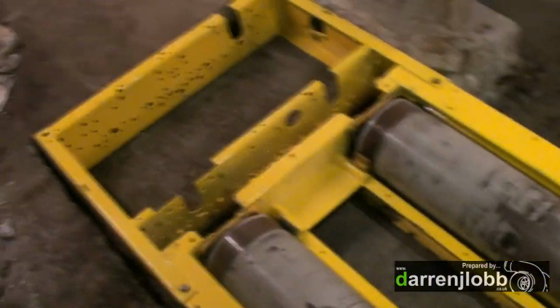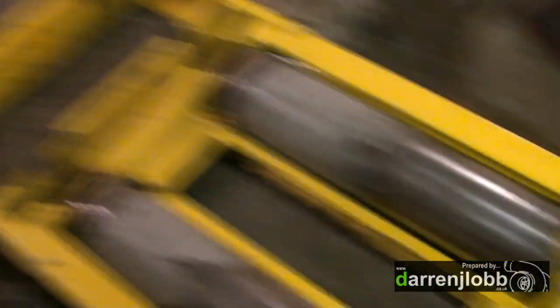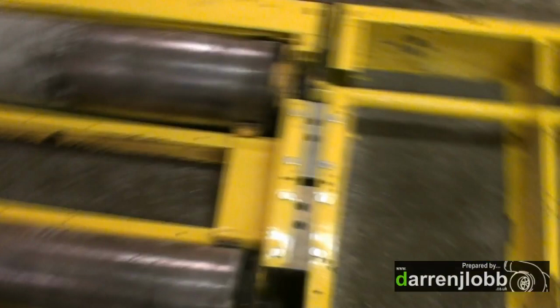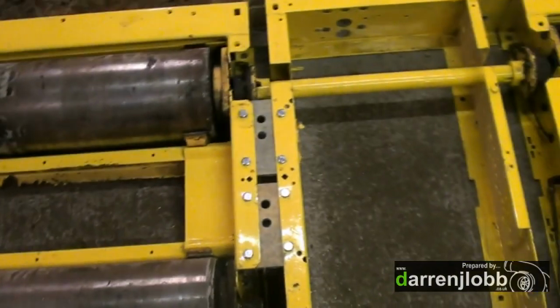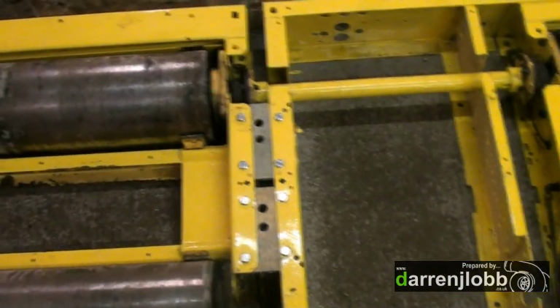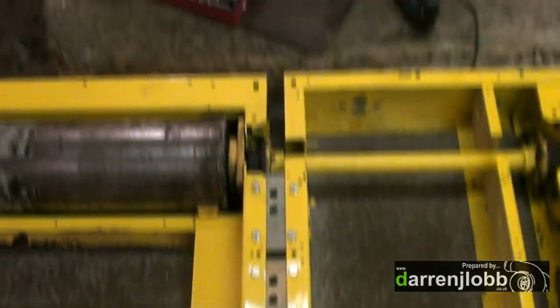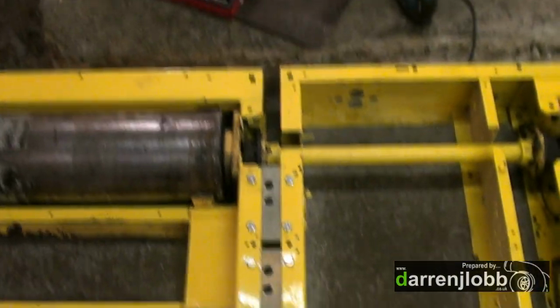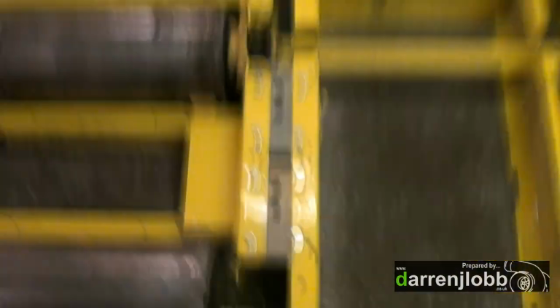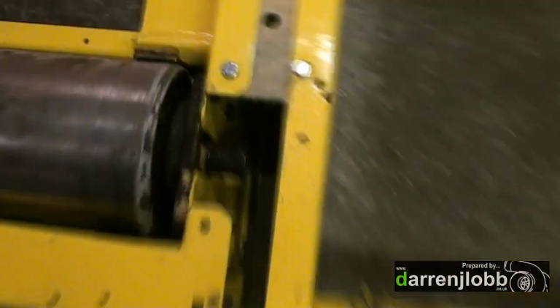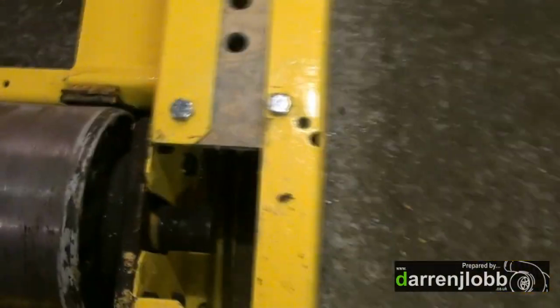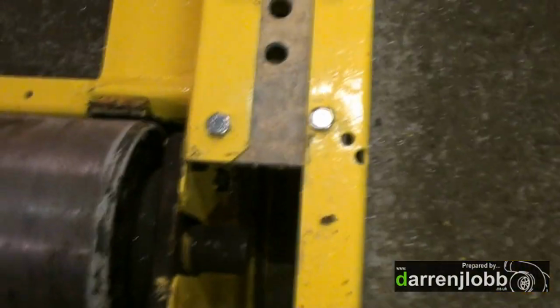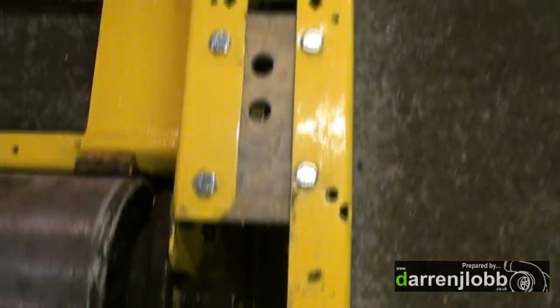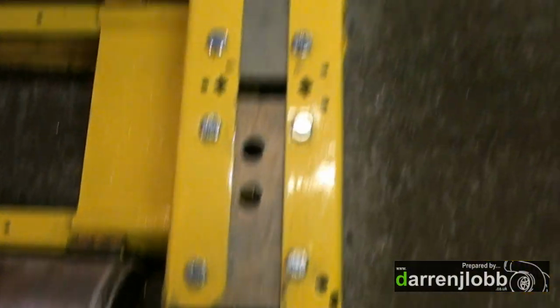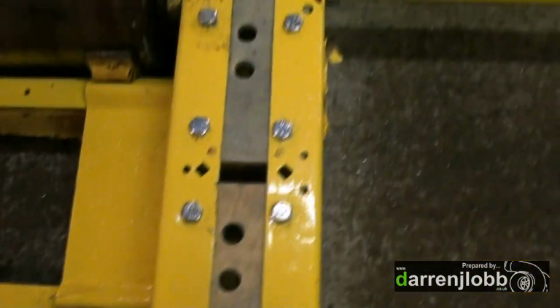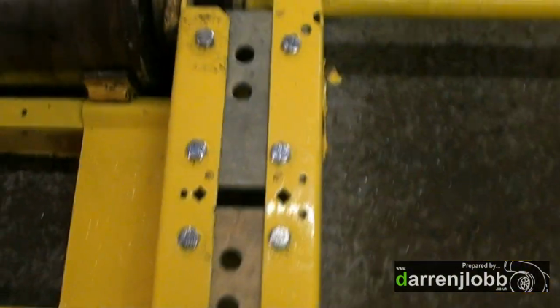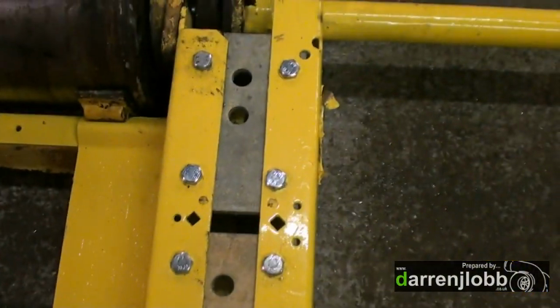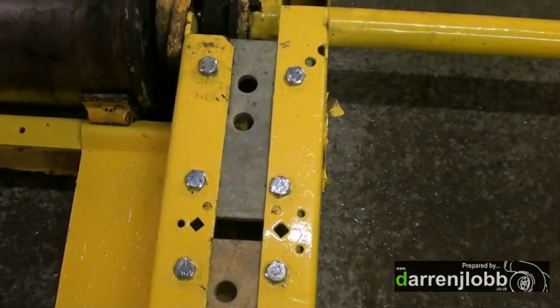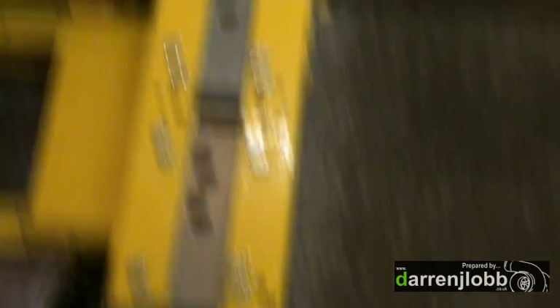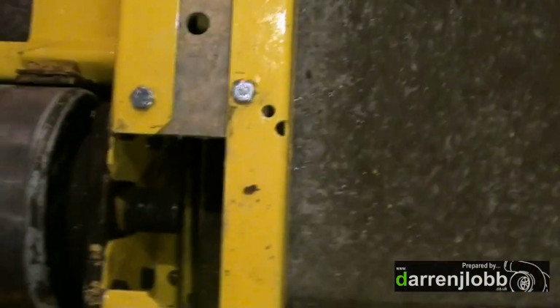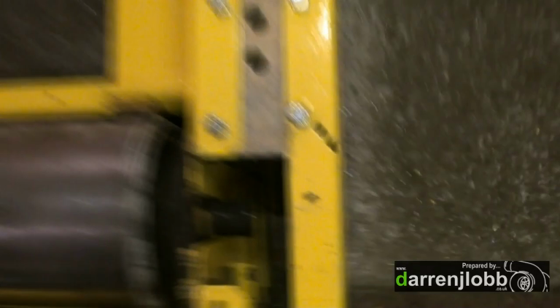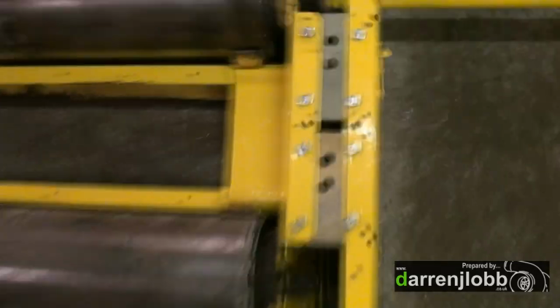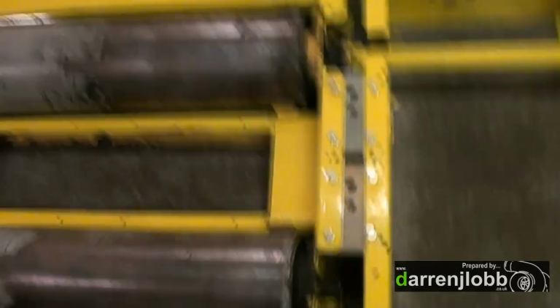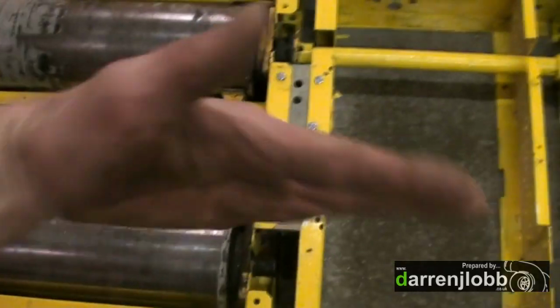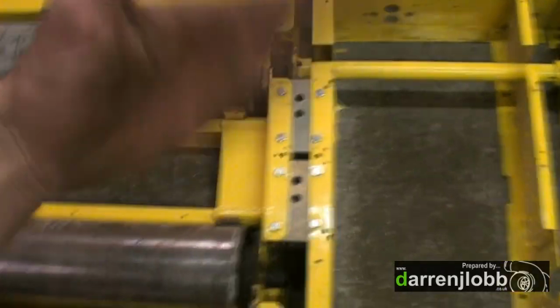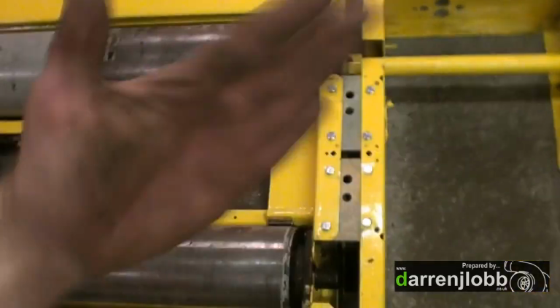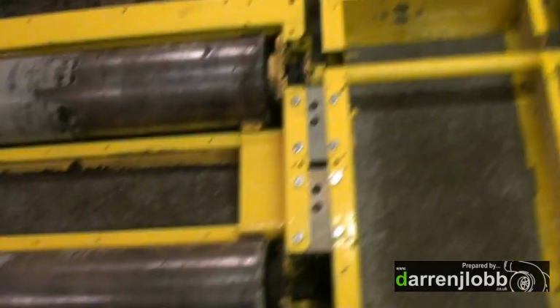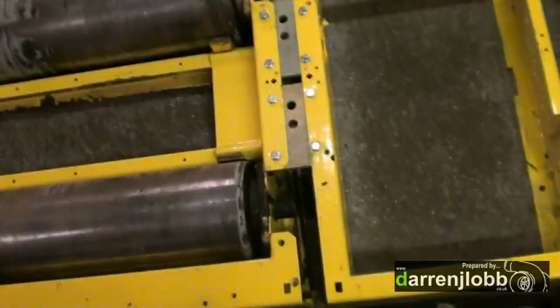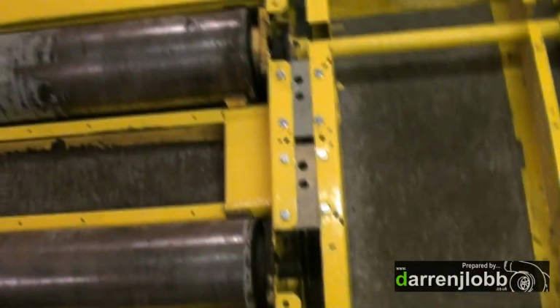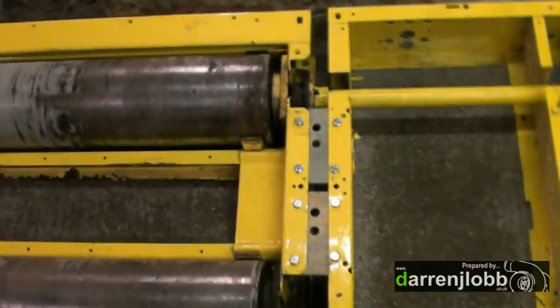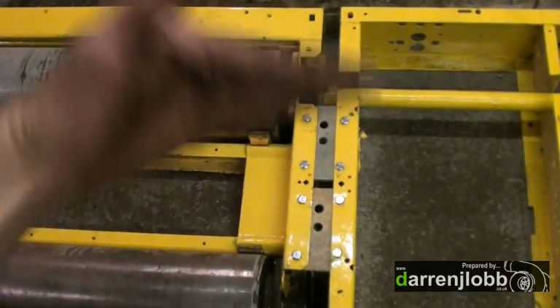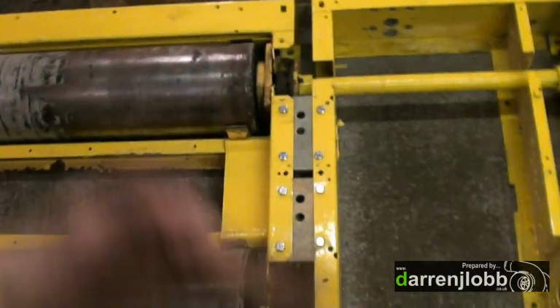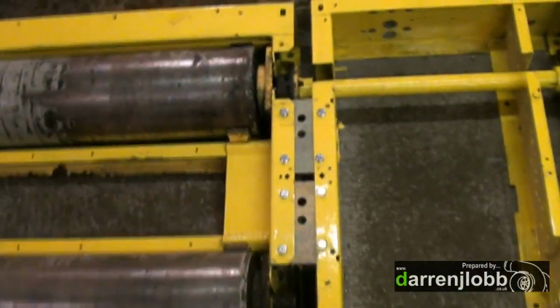I've decided to bolt these two frames together with these big thick plates, which I've just finished doing now, which basically means these two are locked together and can't slide independently.